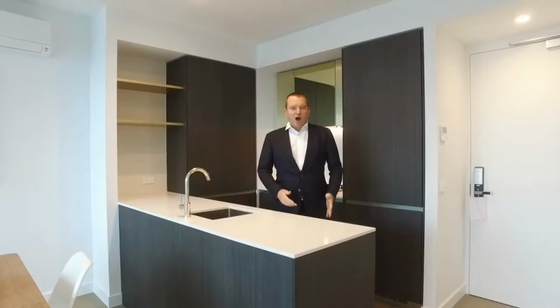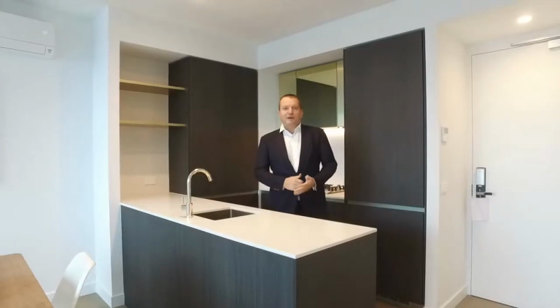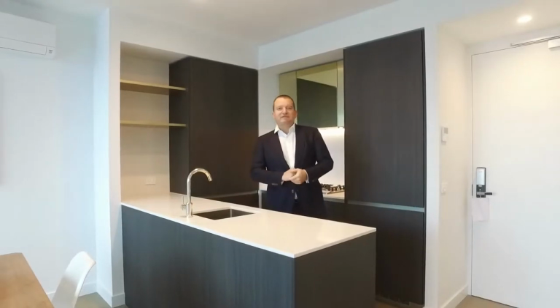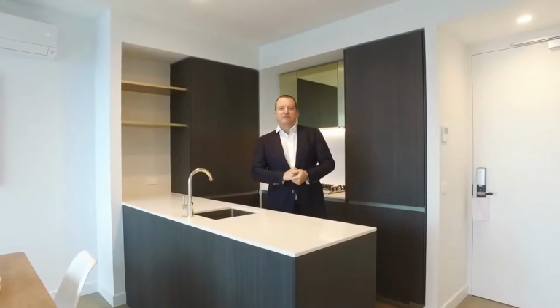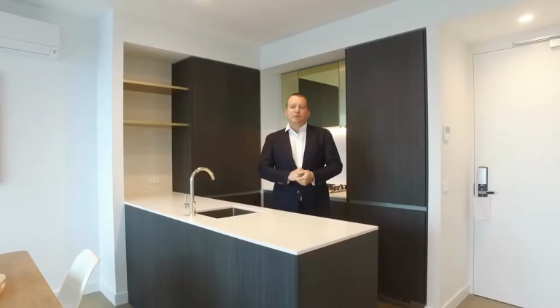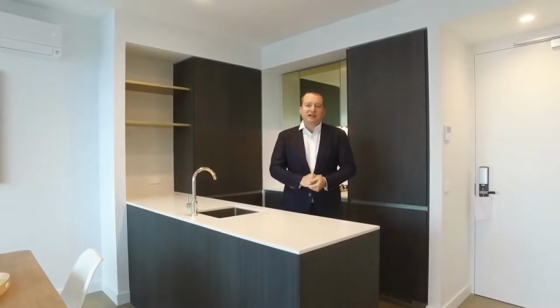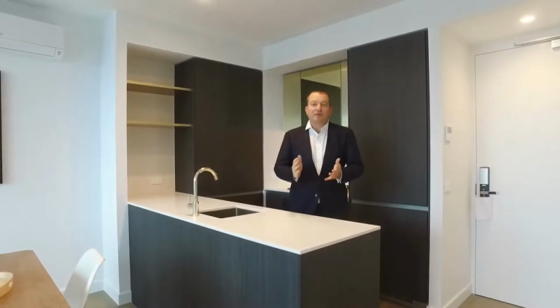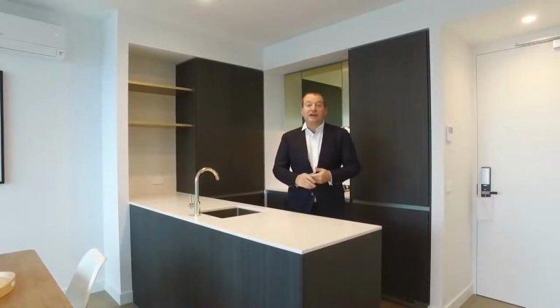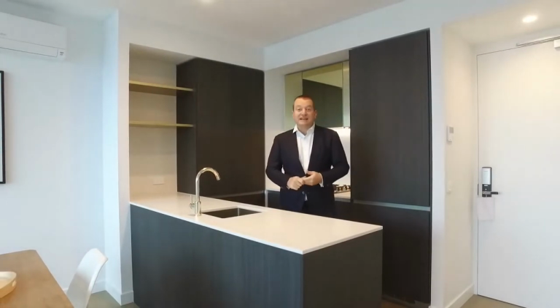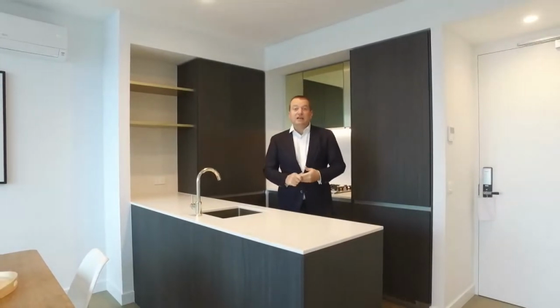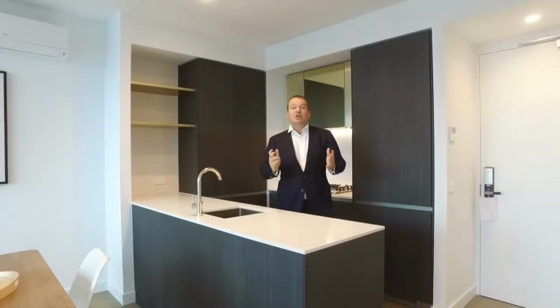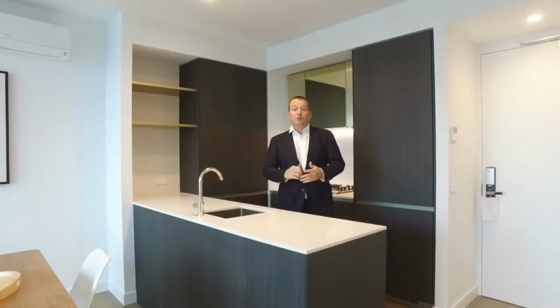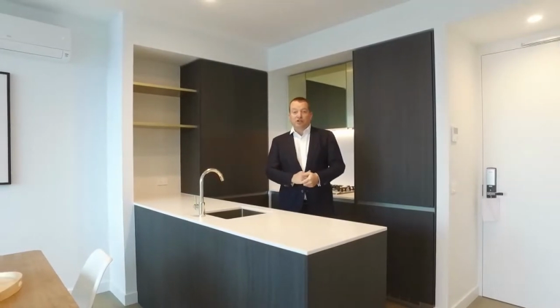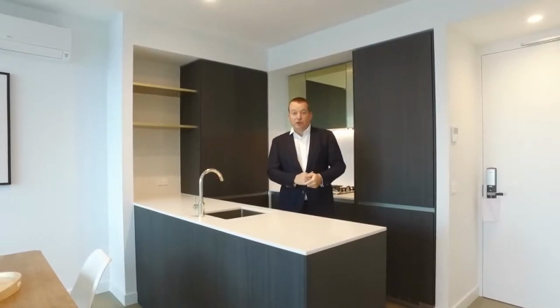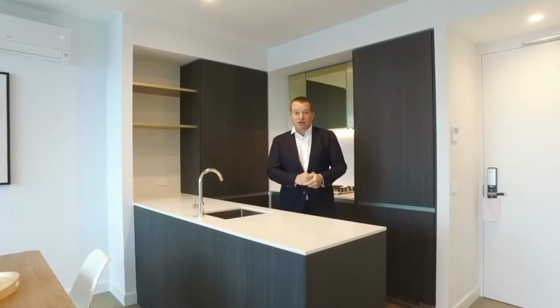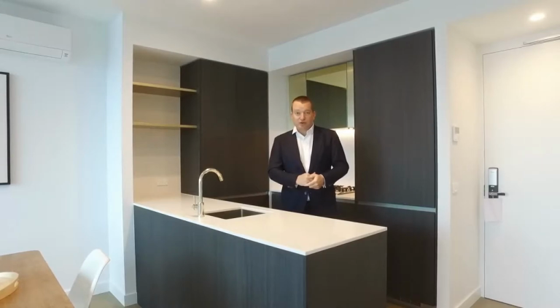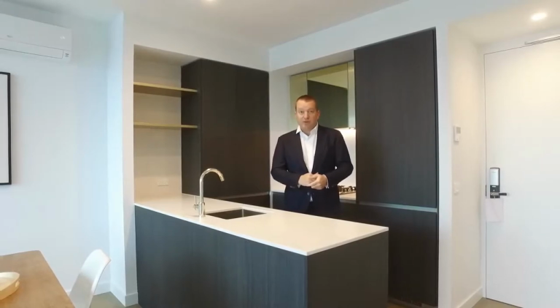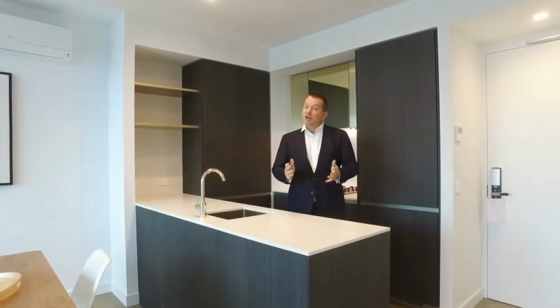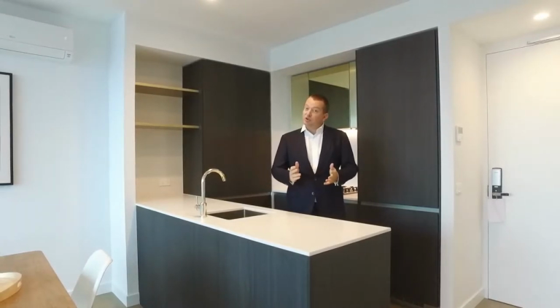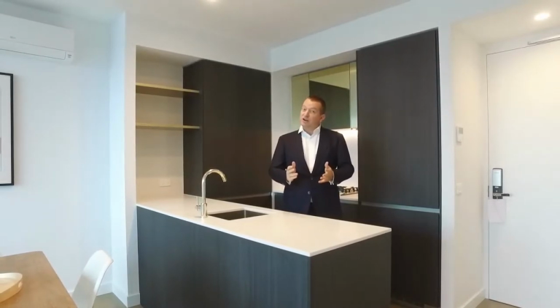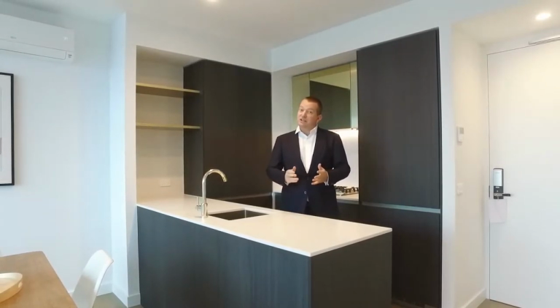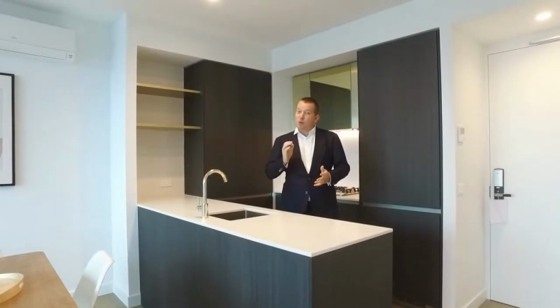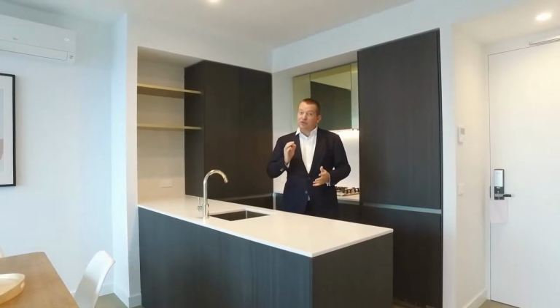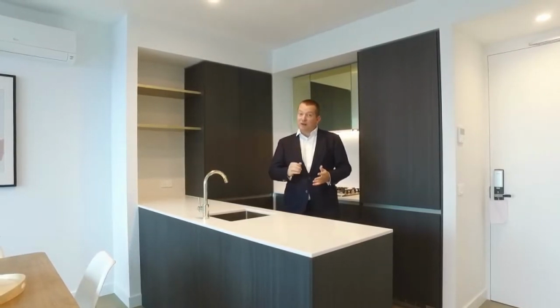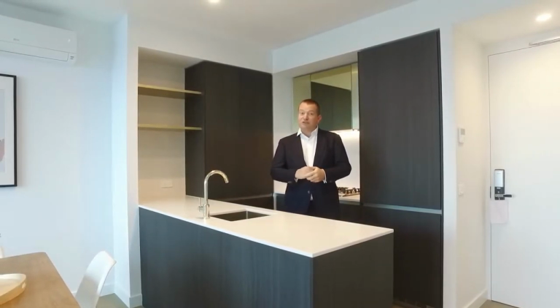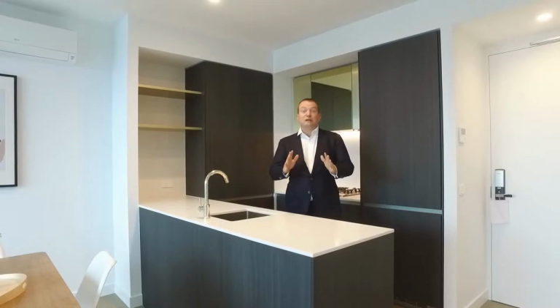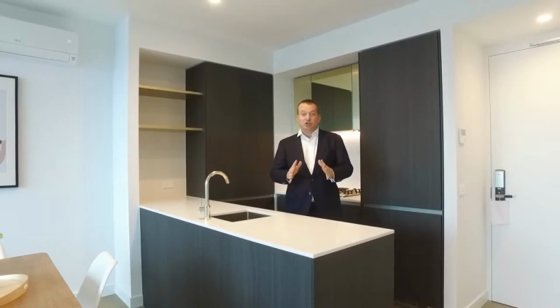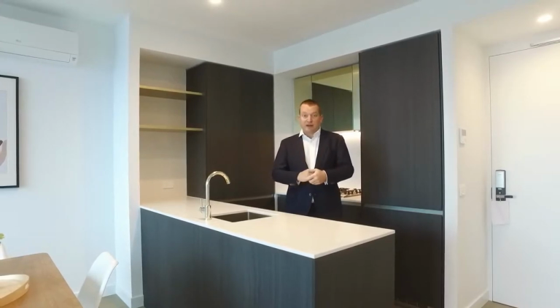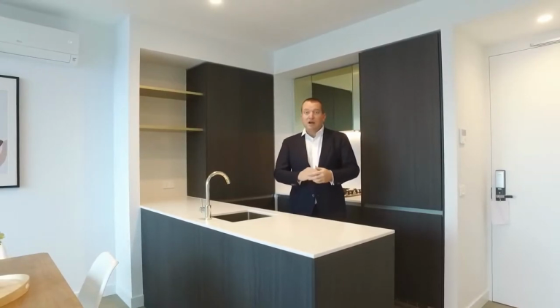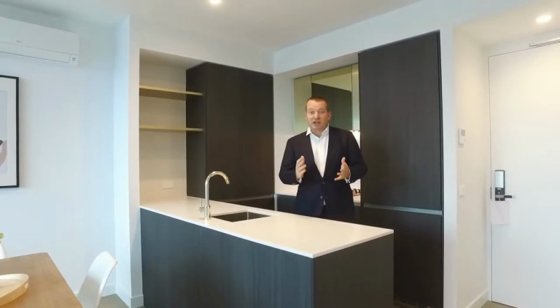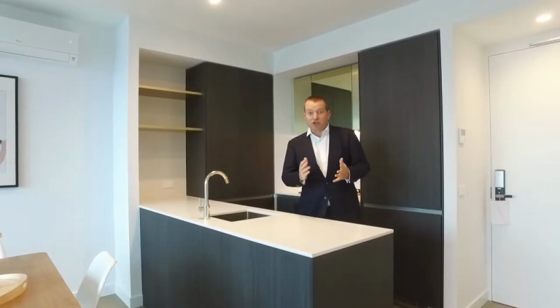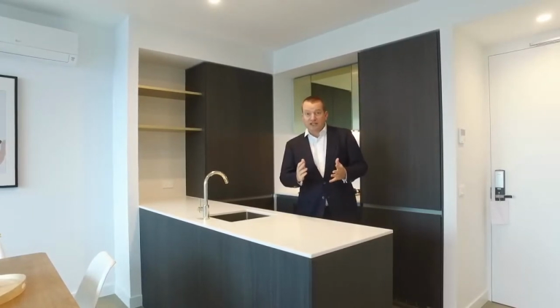Hi, my name is Stephen Fitzsimons from Melbourne Real Estate, and welcome to 4810 in the Aurora building at 228 La Trobe Street in Melbourne. Brand new in 2019, this is a one bedroom, one bathroom fully furnished apartment, and we'll take you for a tour today.